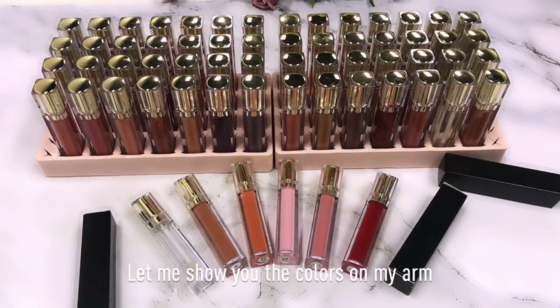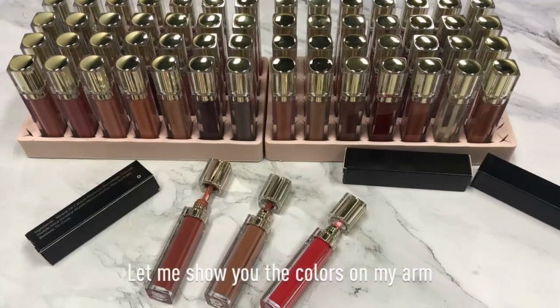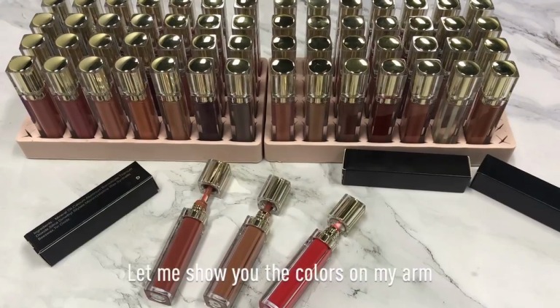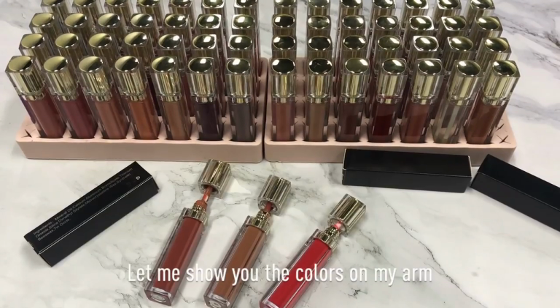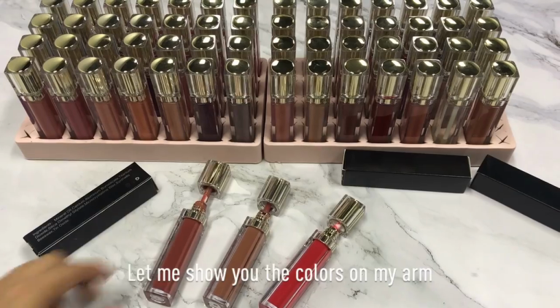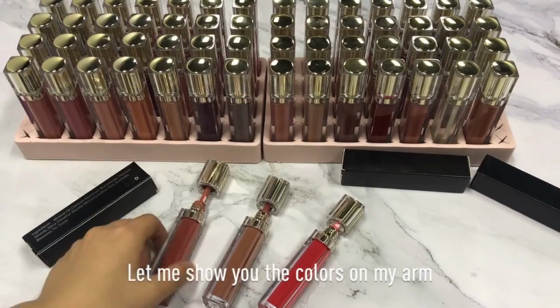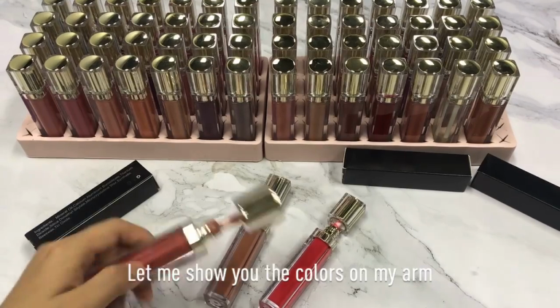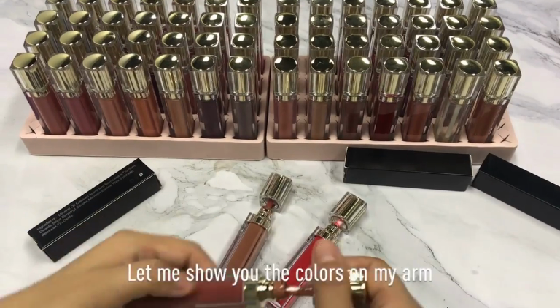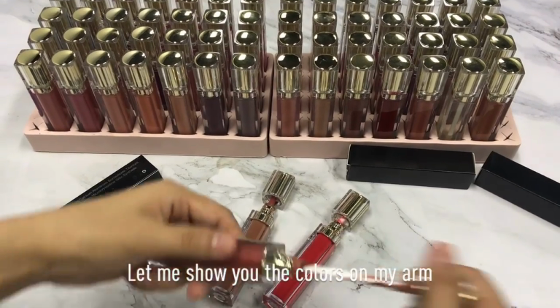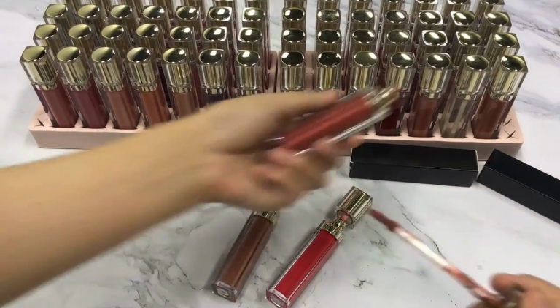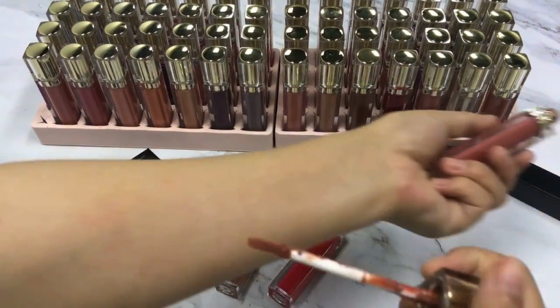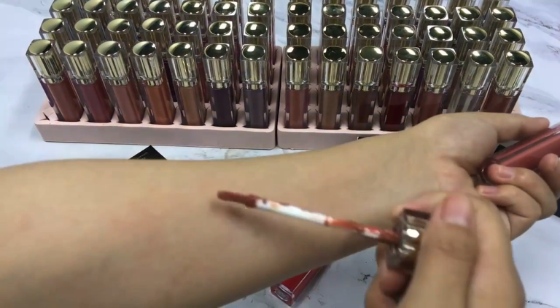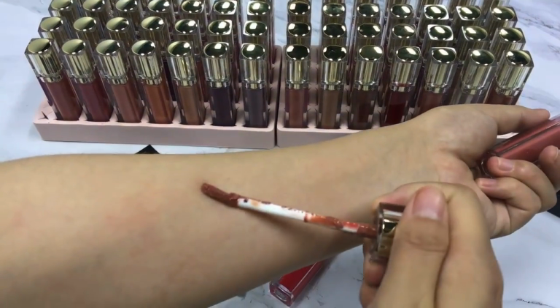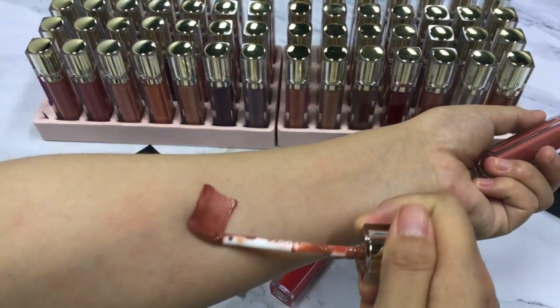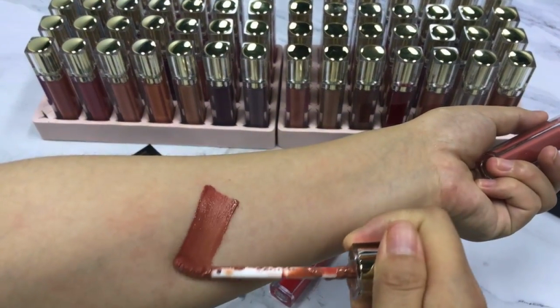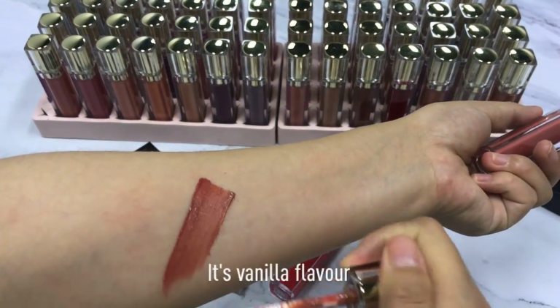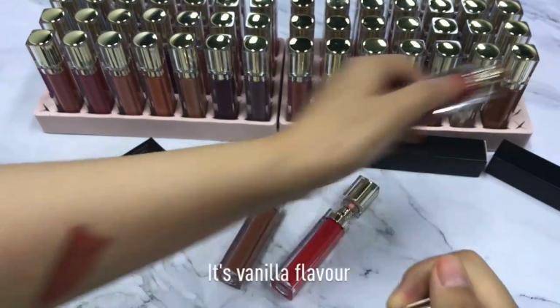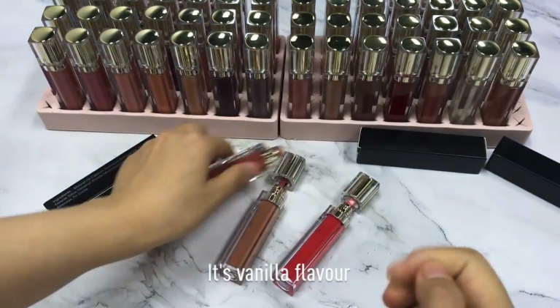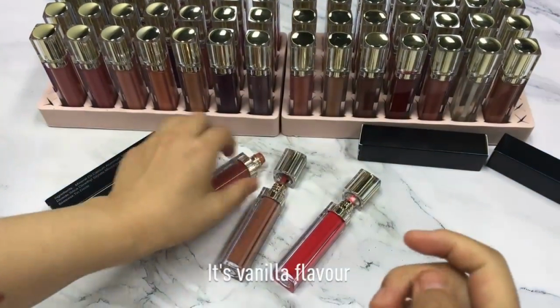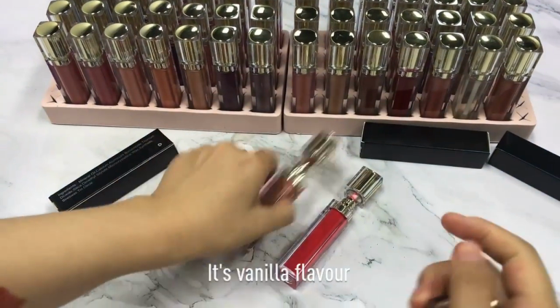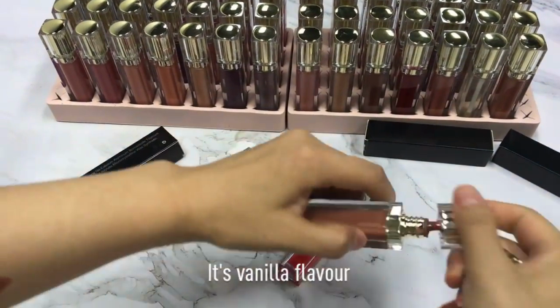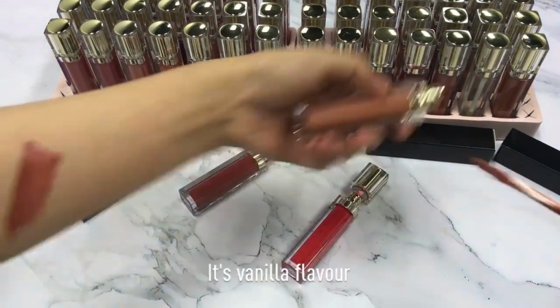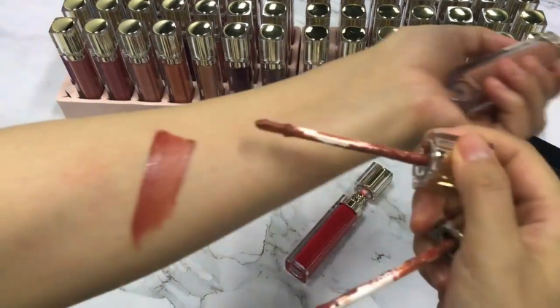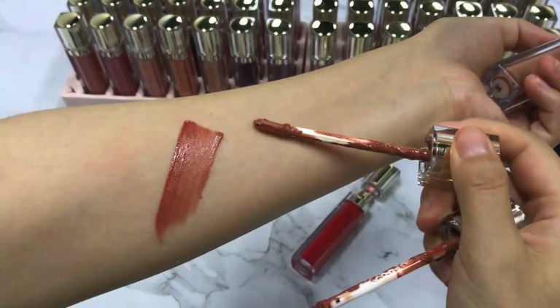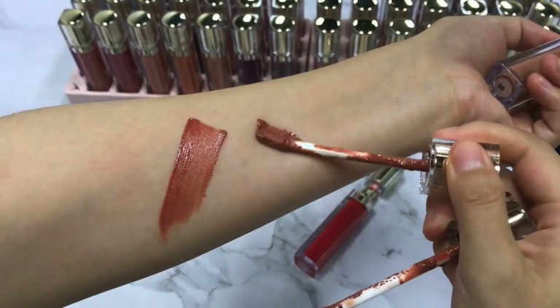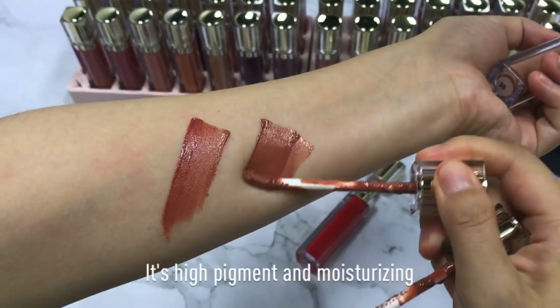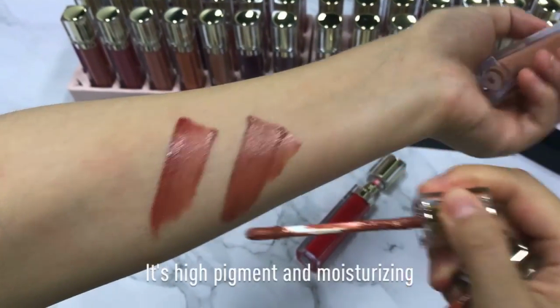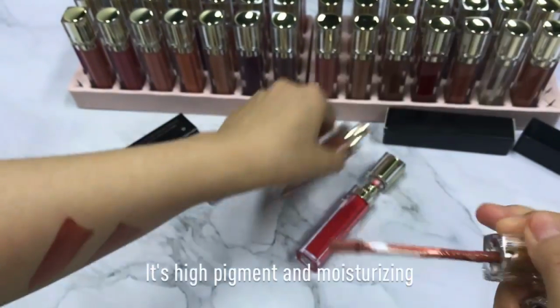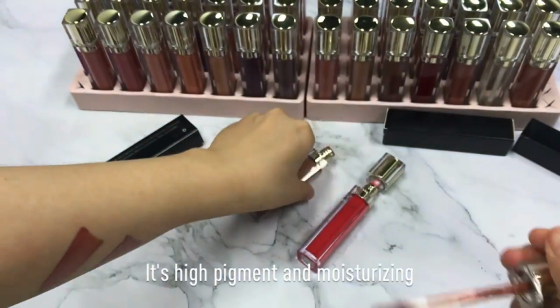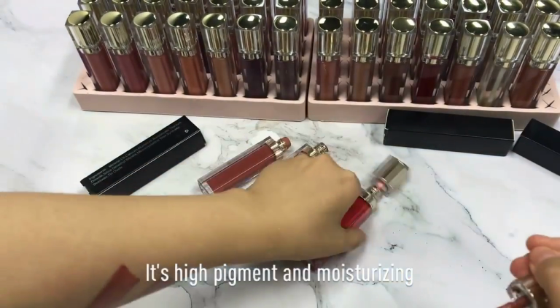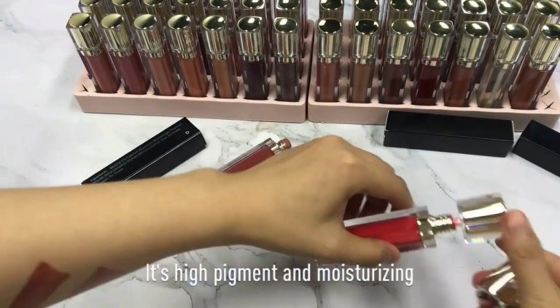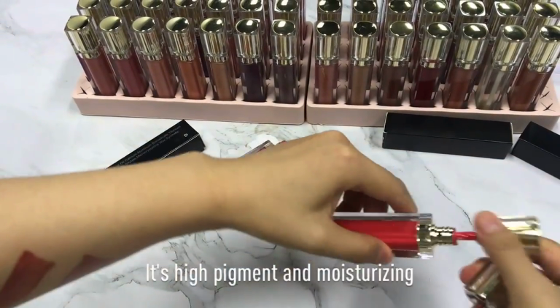Let me show you the colors on my arm. It's vanilla flavor. It's high pigment and moisturizing.